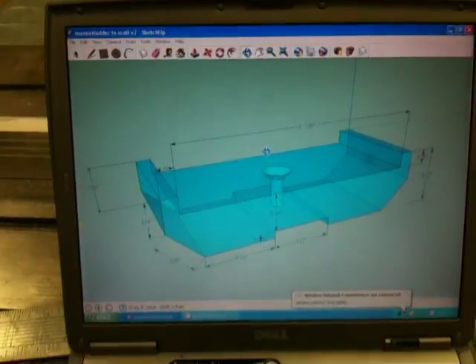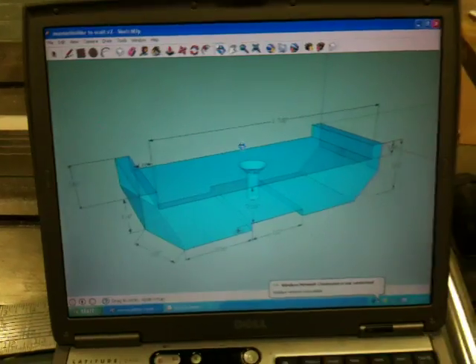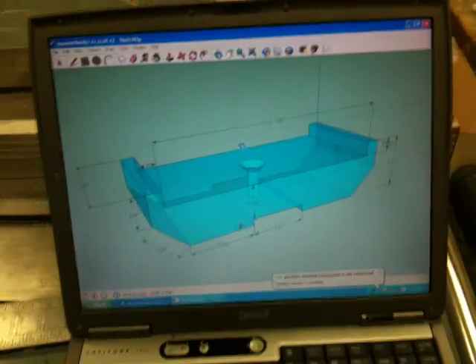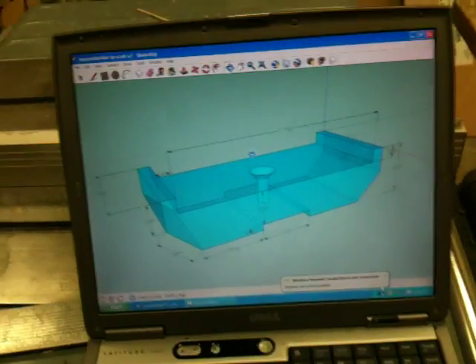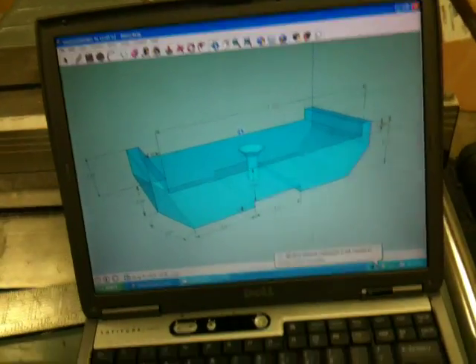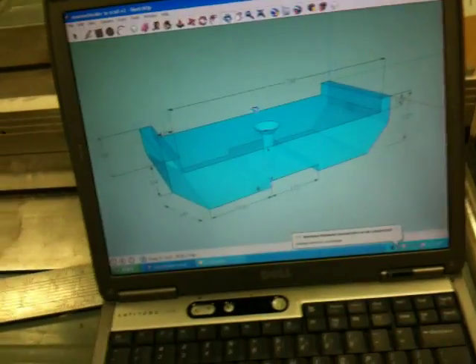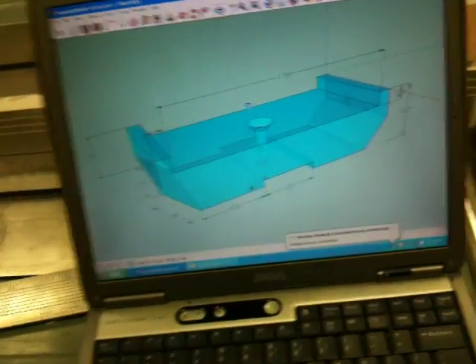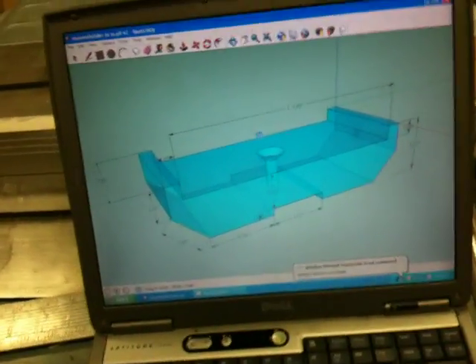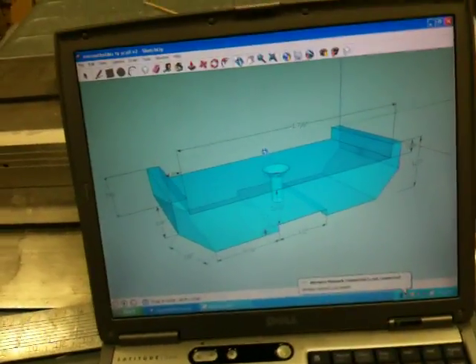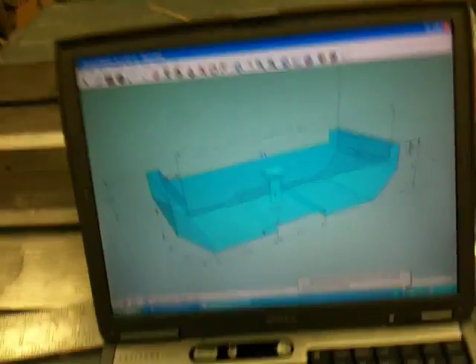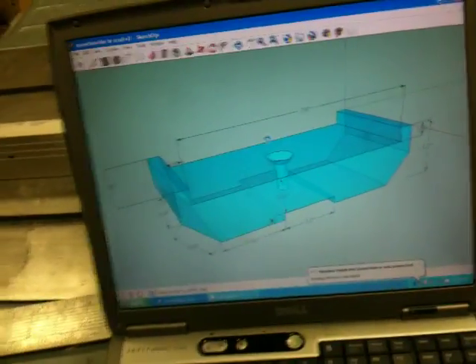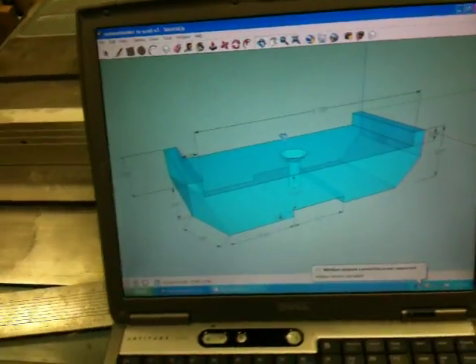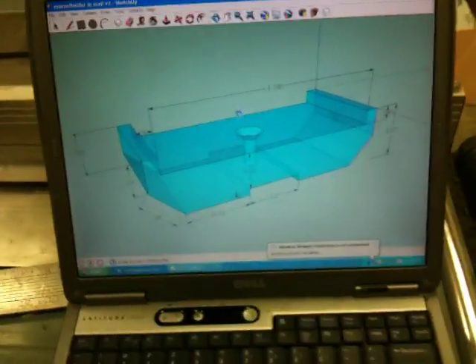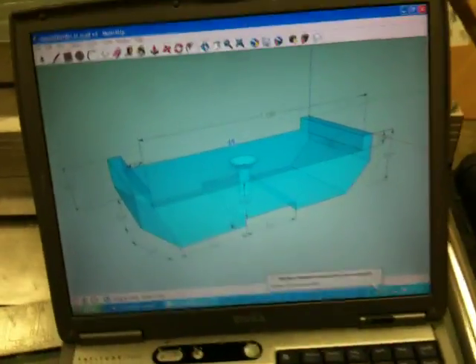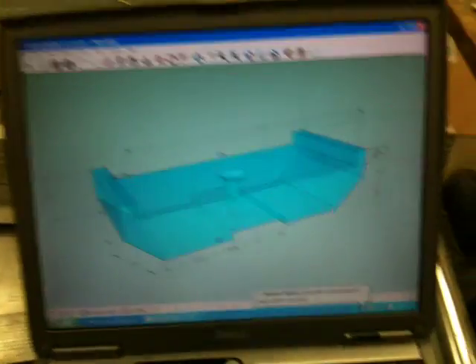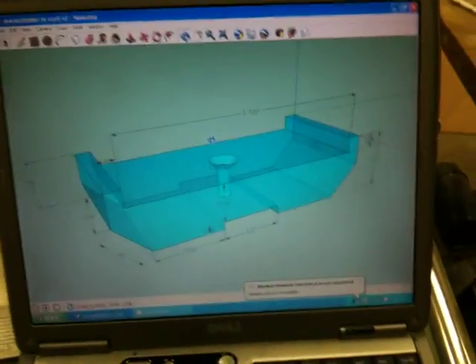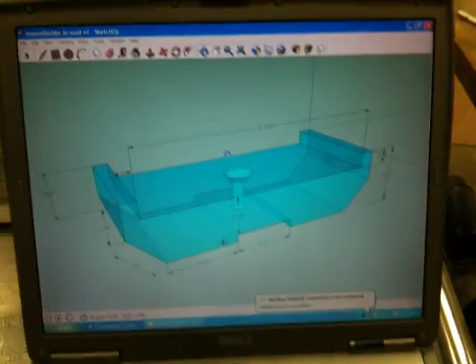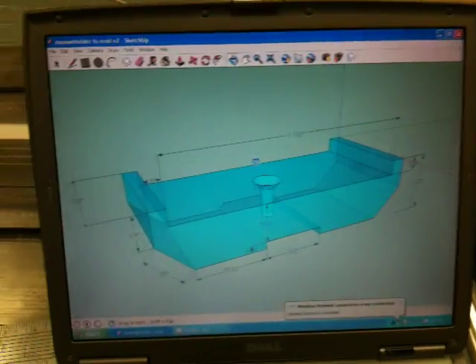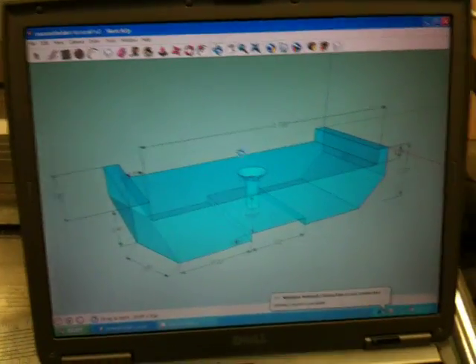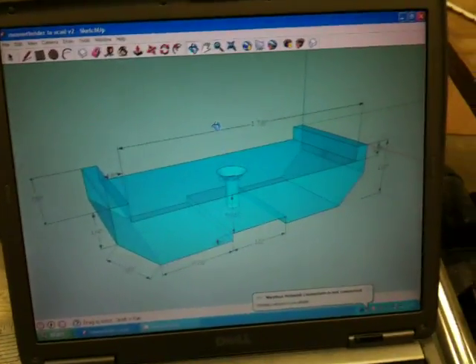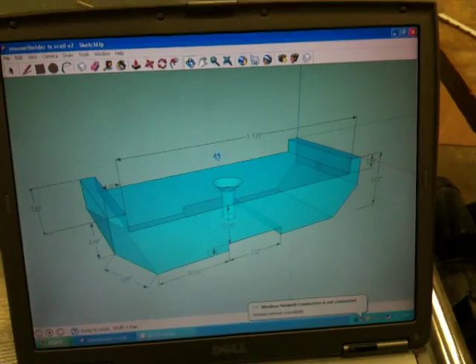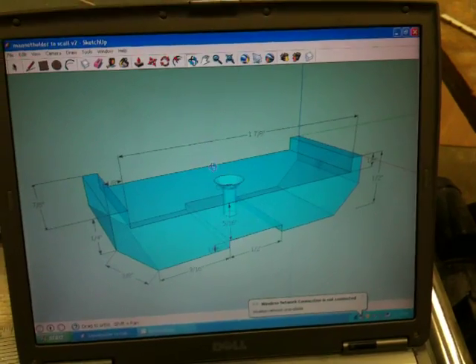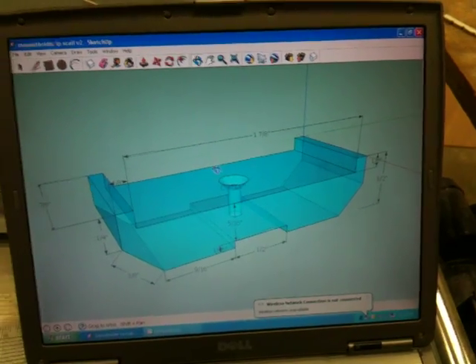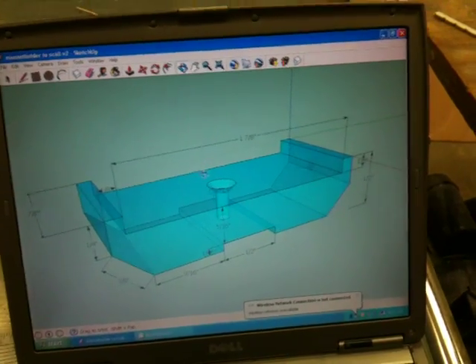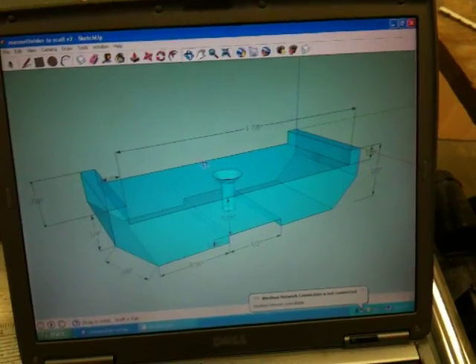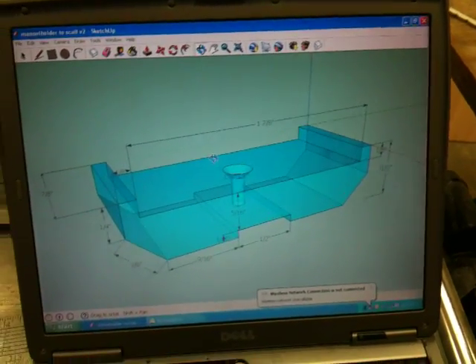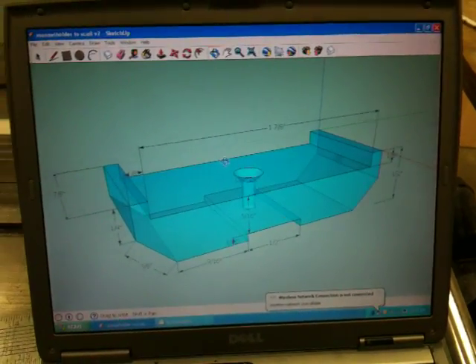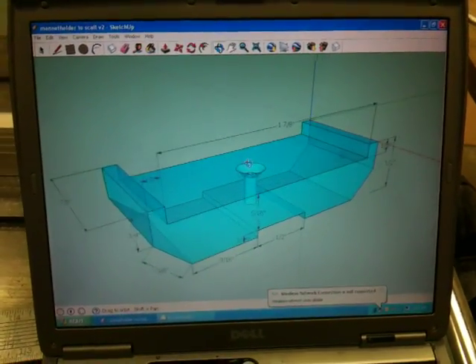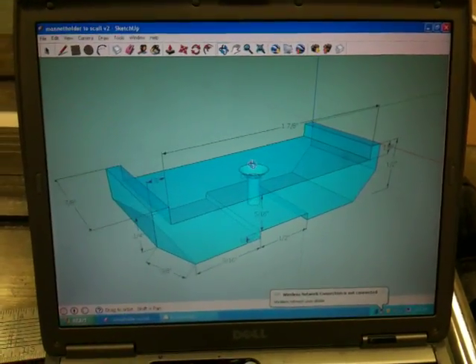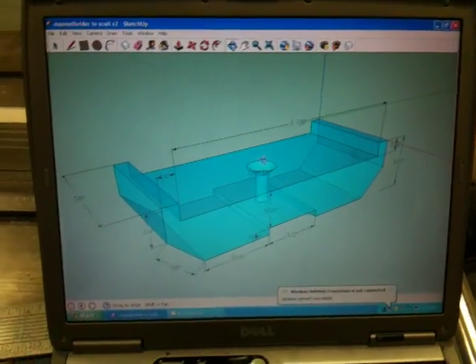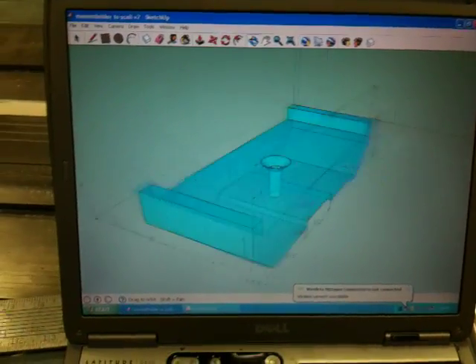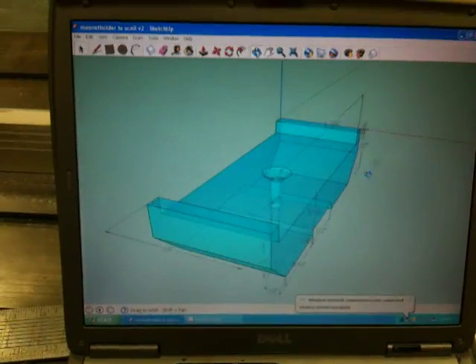Now I do not have a mill of any sort, so it would be really hard to make this. I am going to make it out of plastic — Lexan or plexiglass, probably plexiglass. It is half inch.